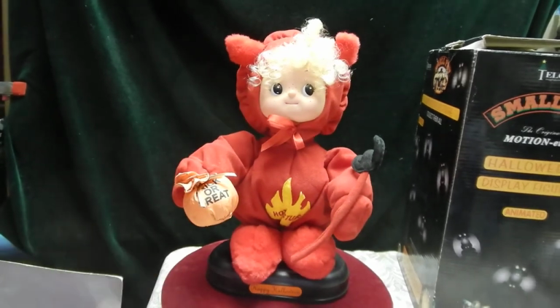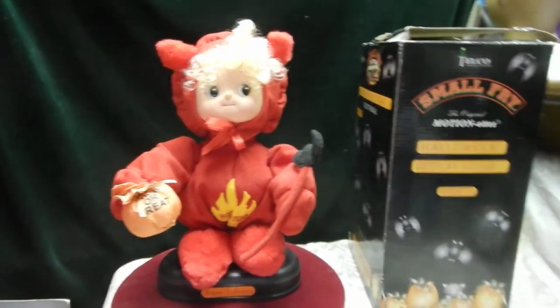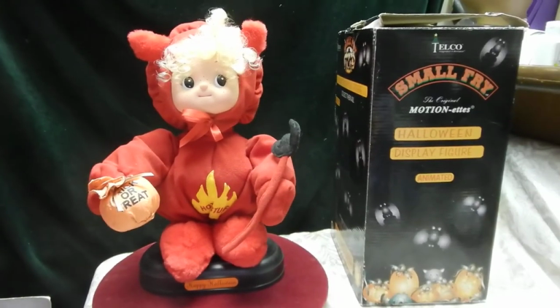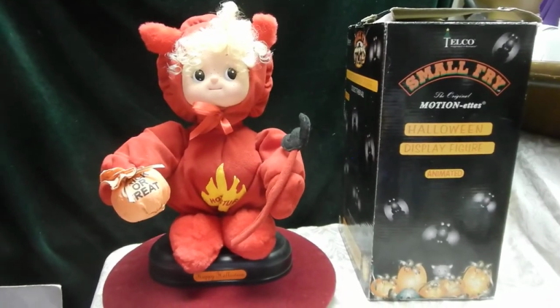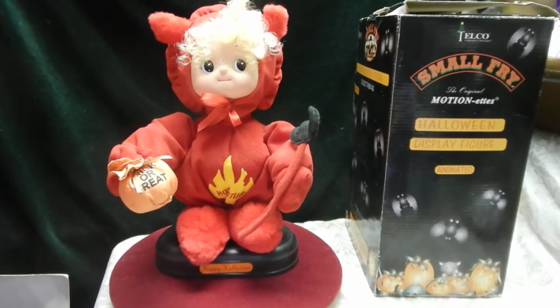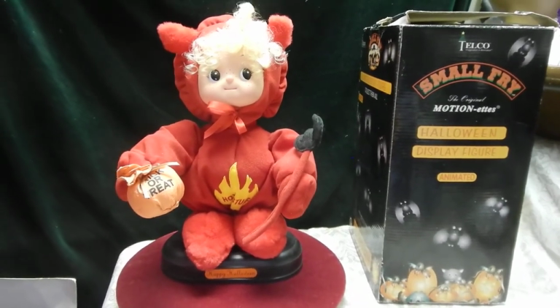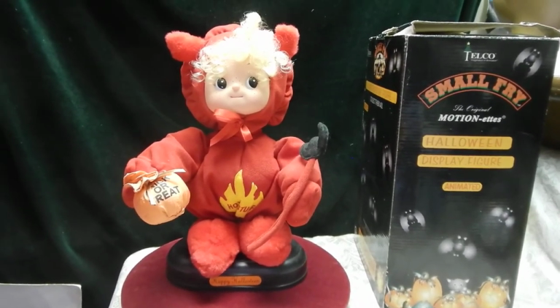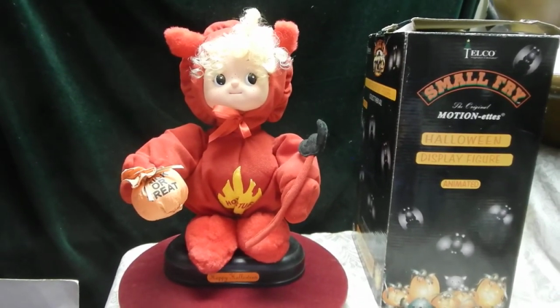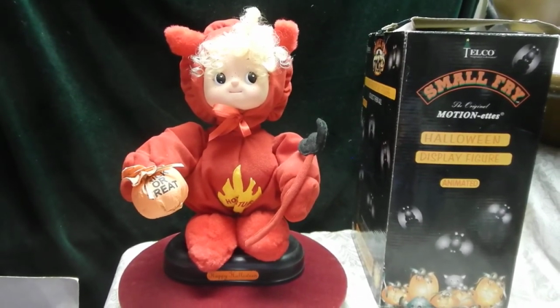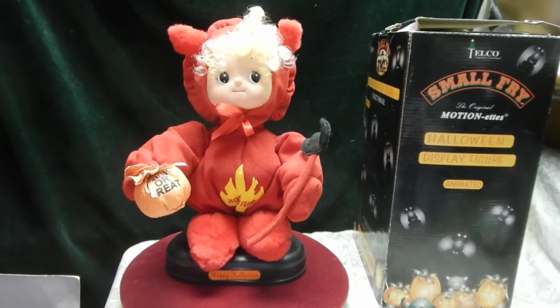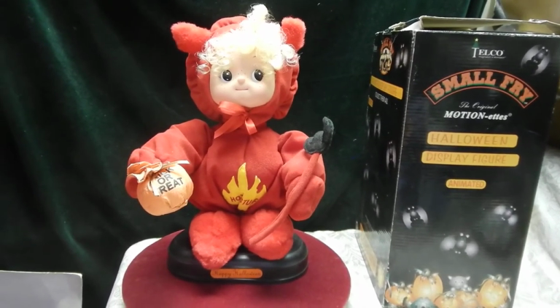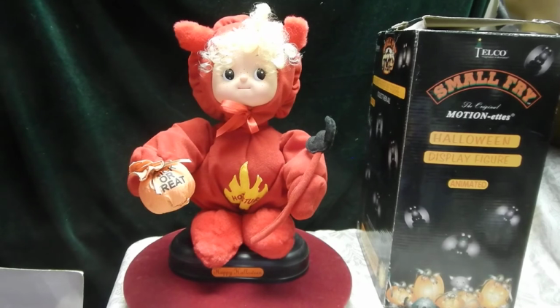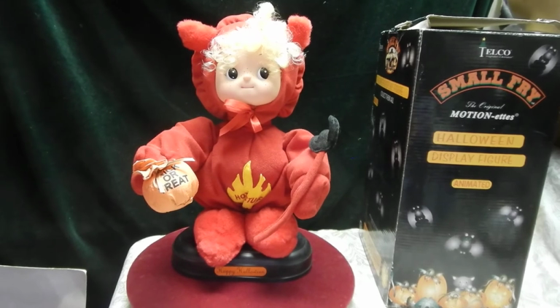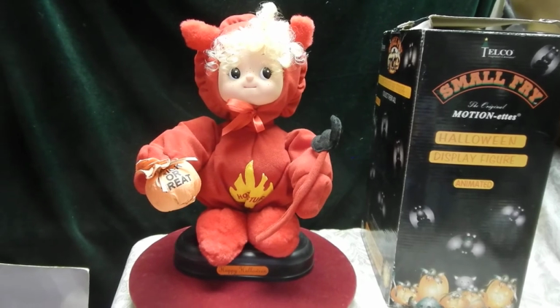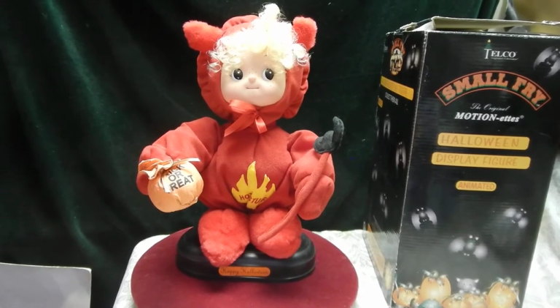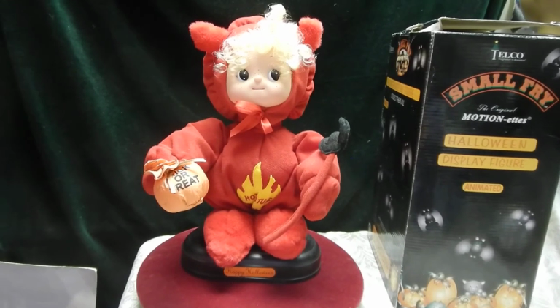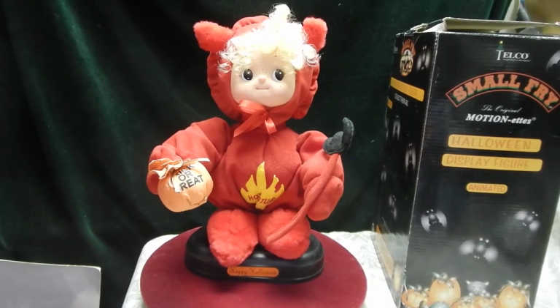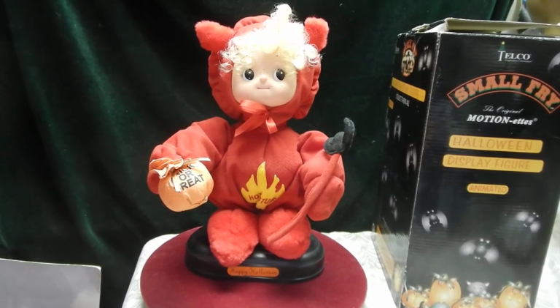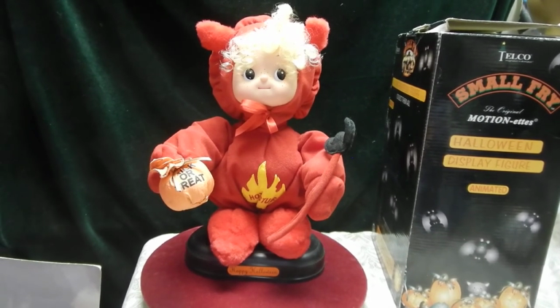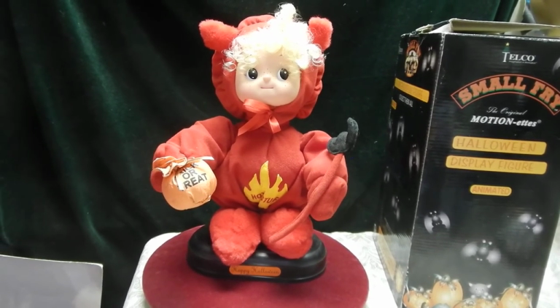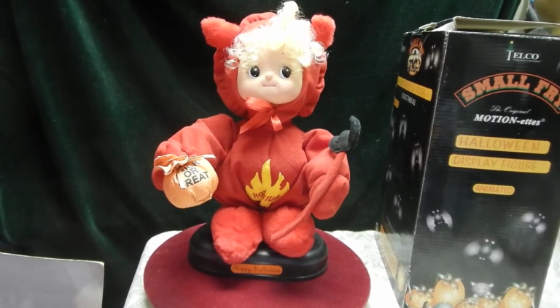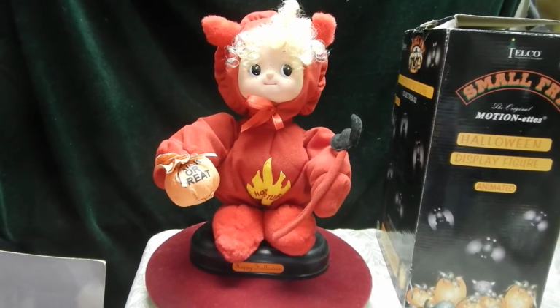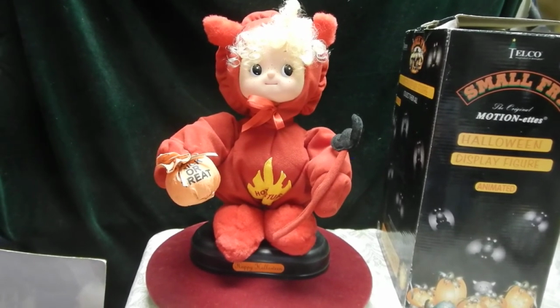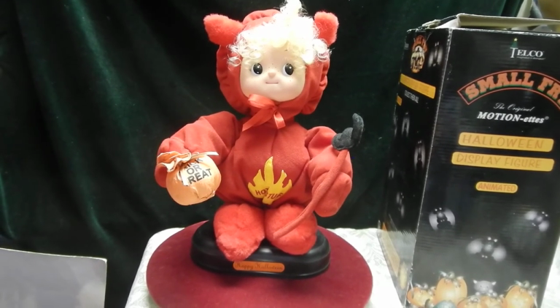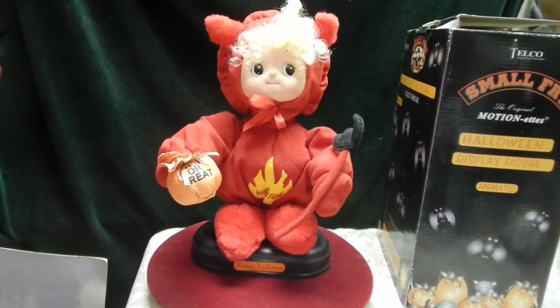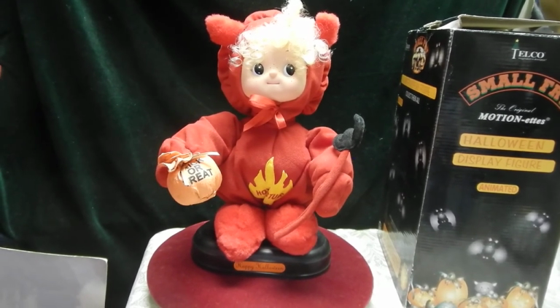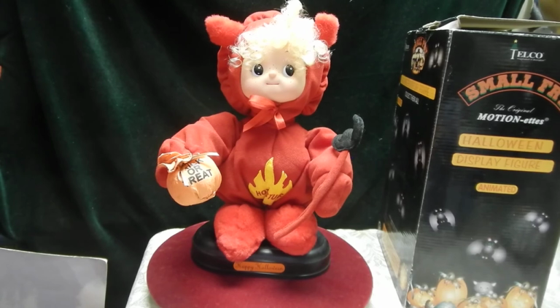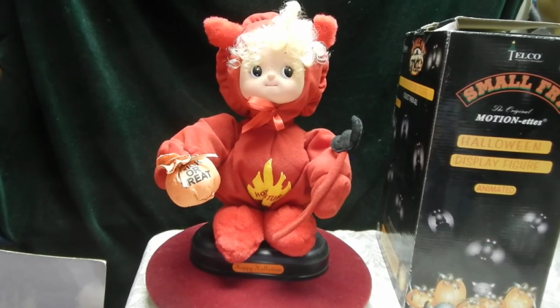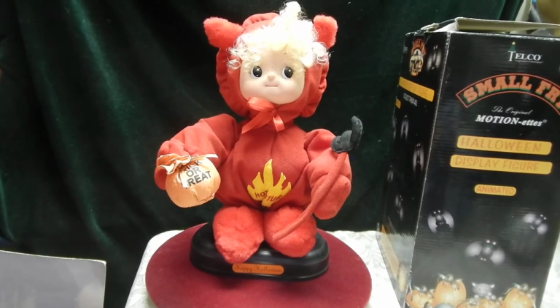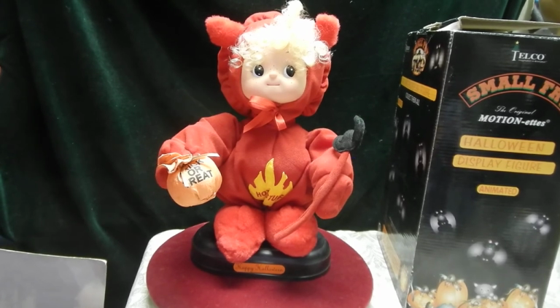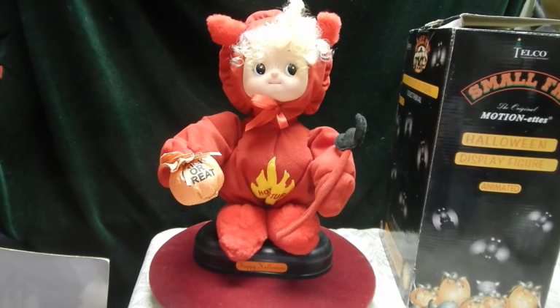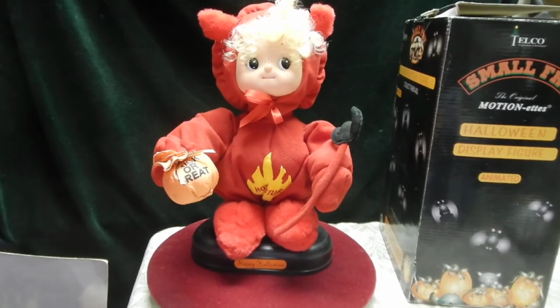And there you have it — Telco Small Fry motion head Halloween animated display figure from 1995, working with the original box.